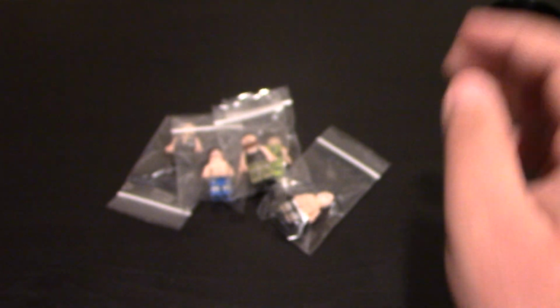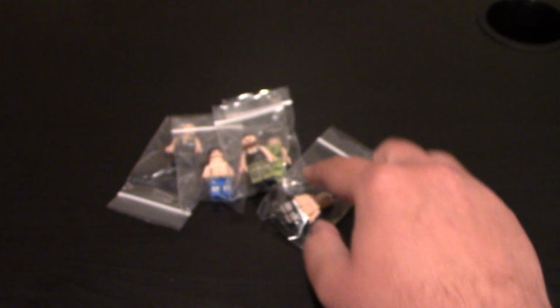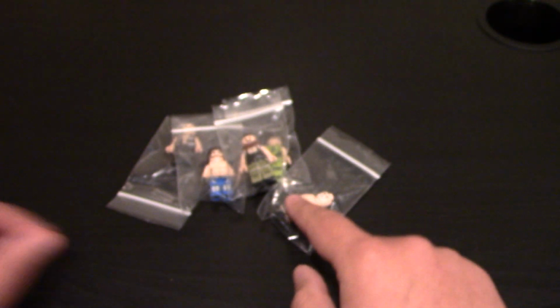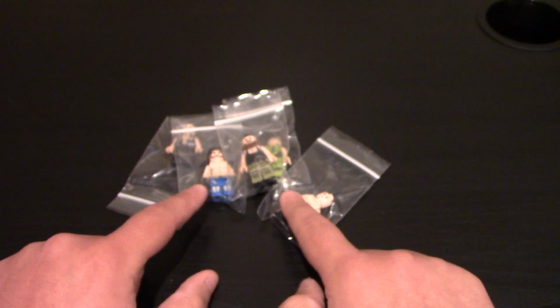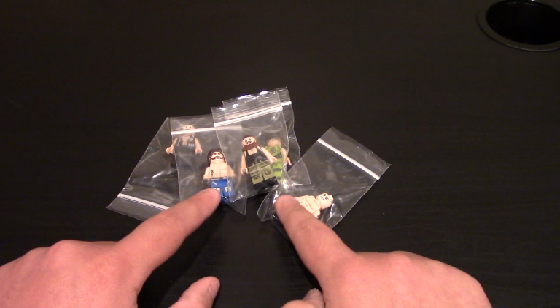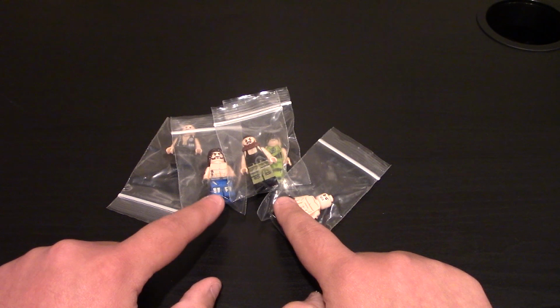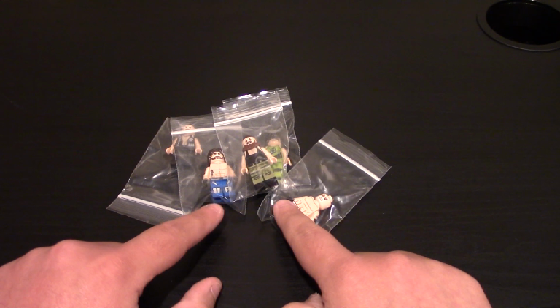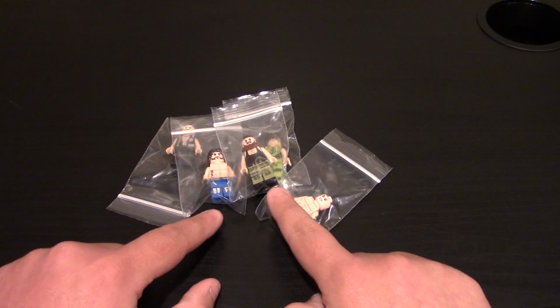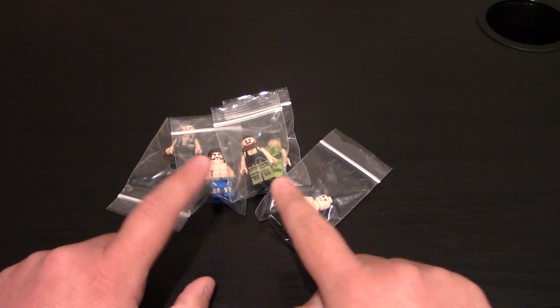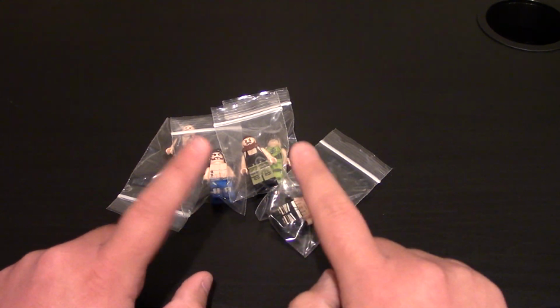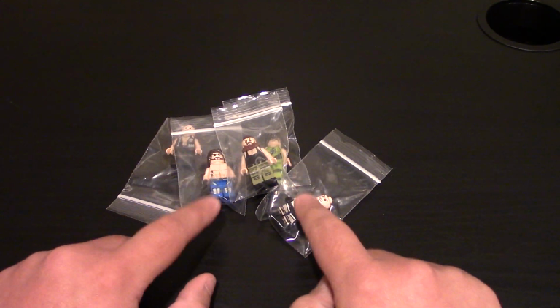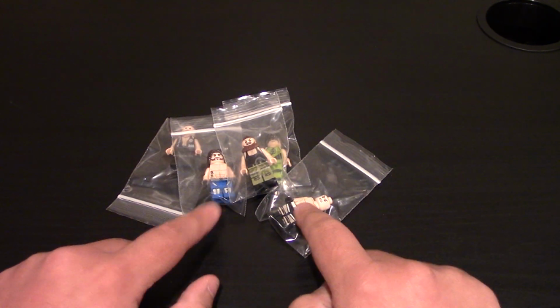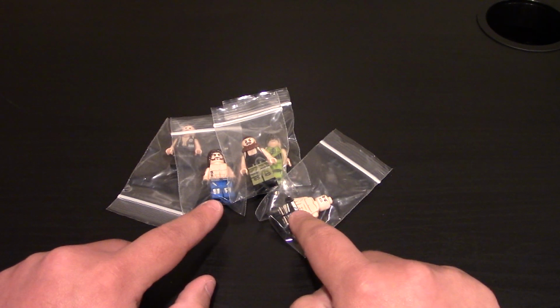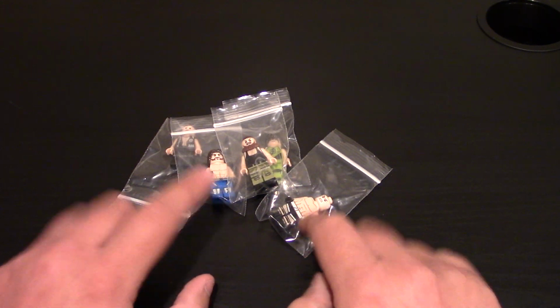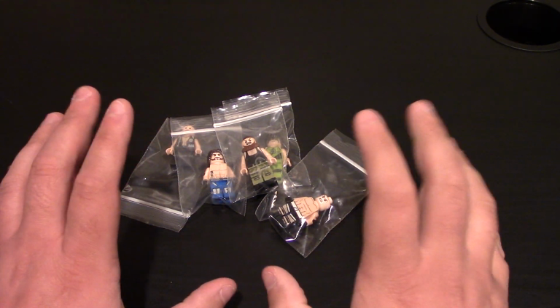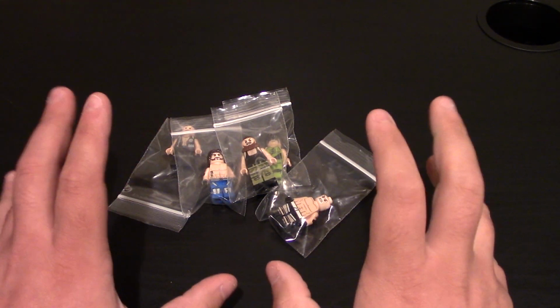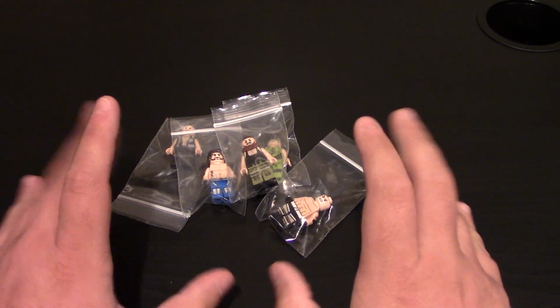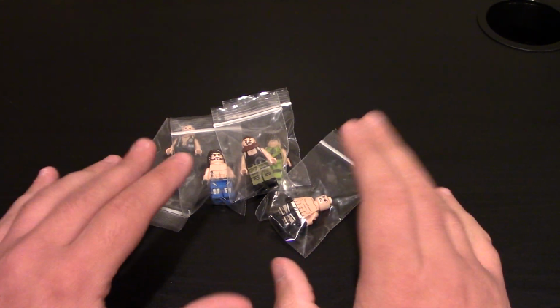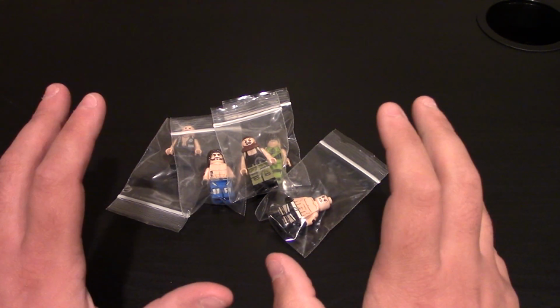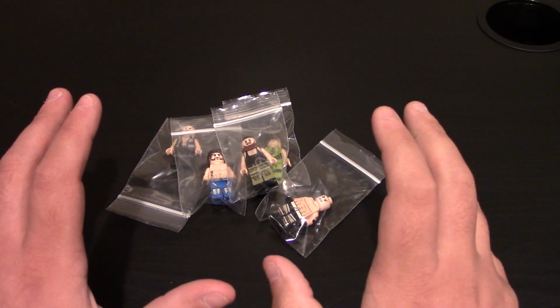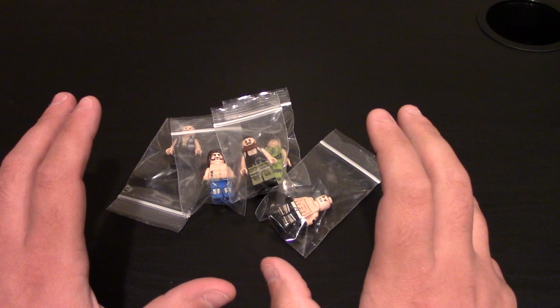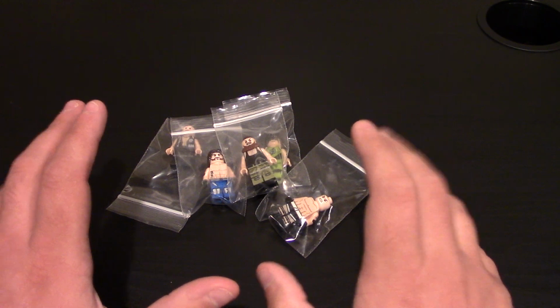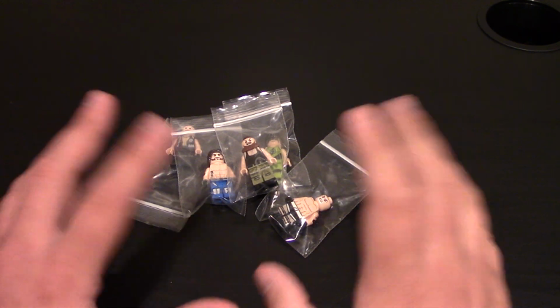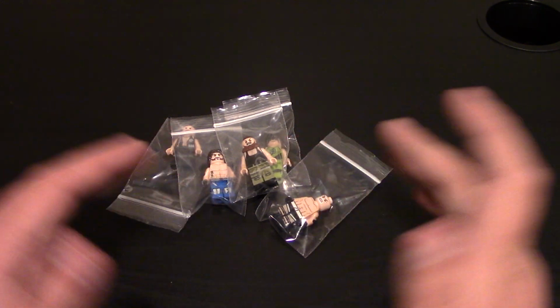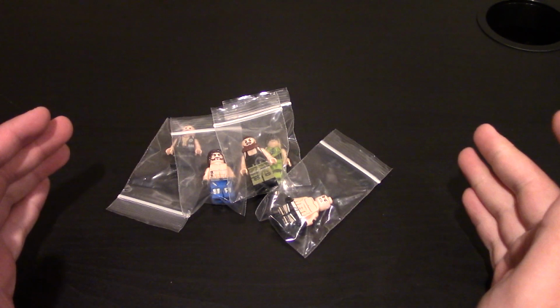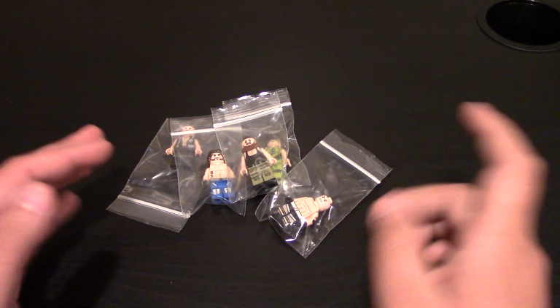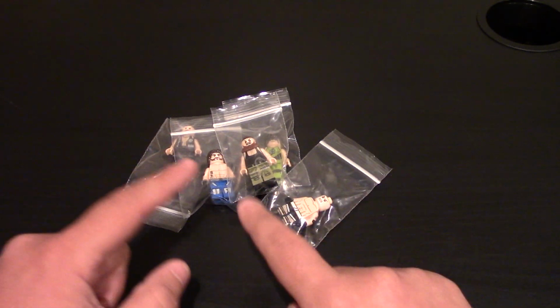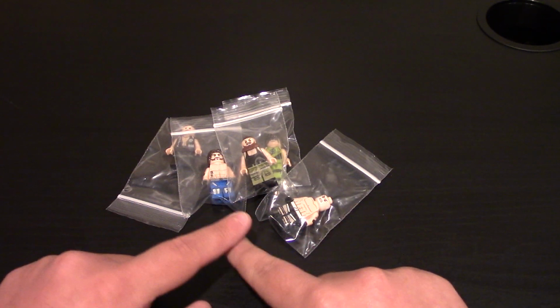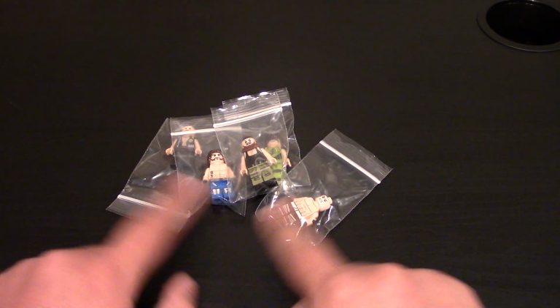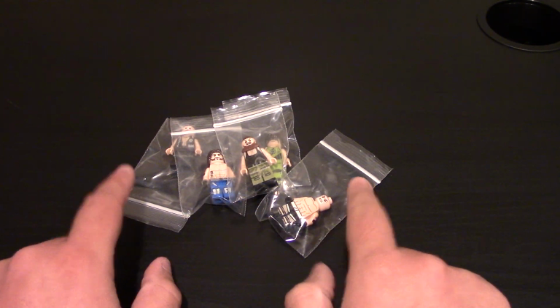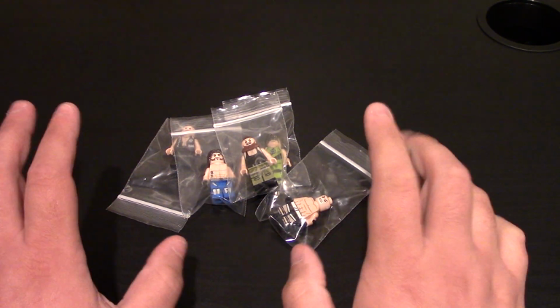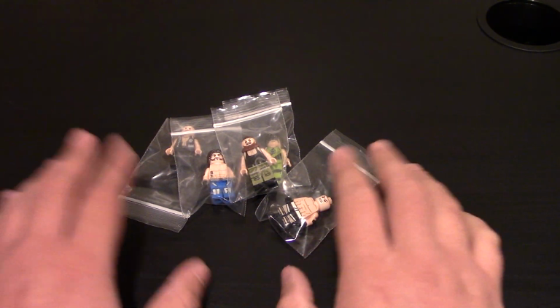I've got some awesome minifigures right here — these are WWE wrestlers. I'm super stoked because wrestling was a big thing in my life, and I got back into it. I know all these wrestlers, I love them.